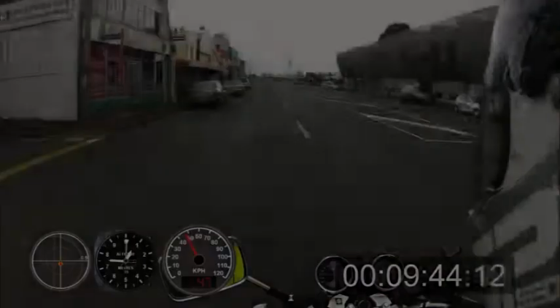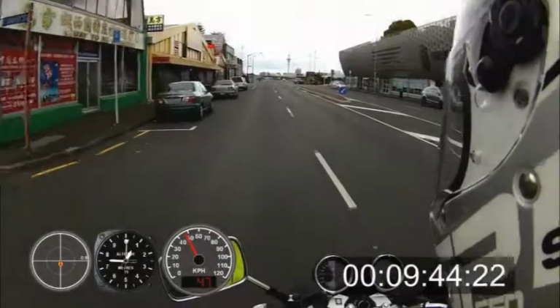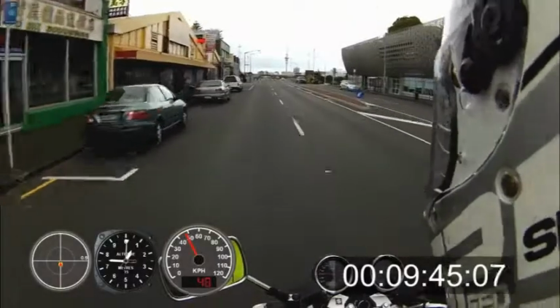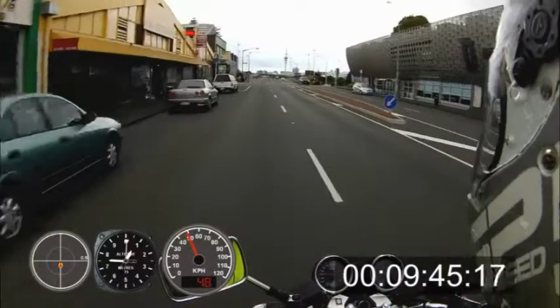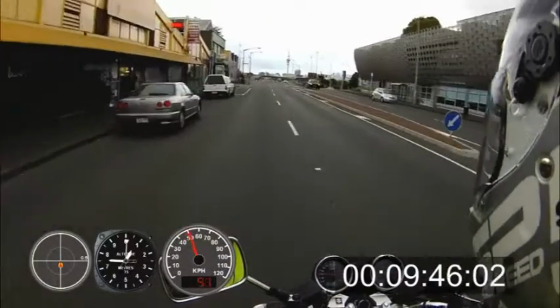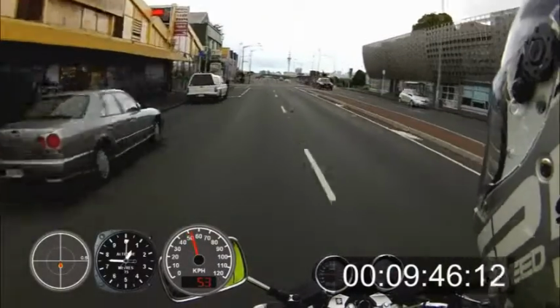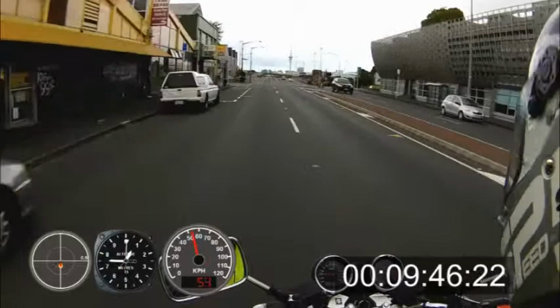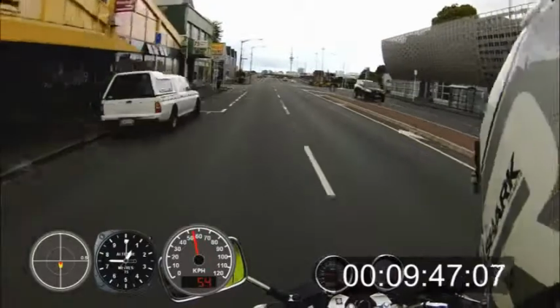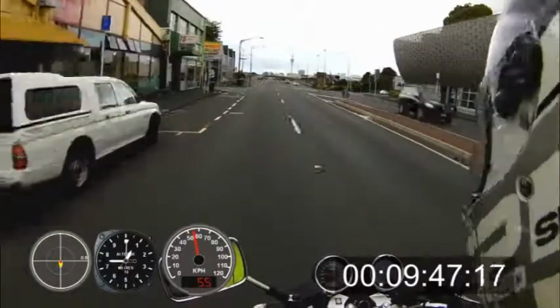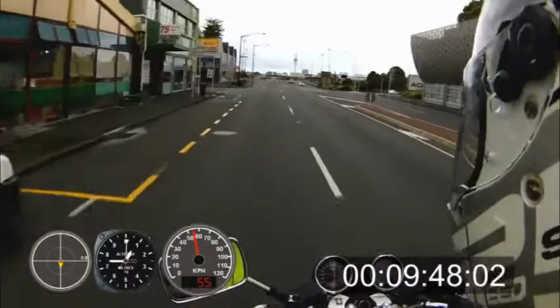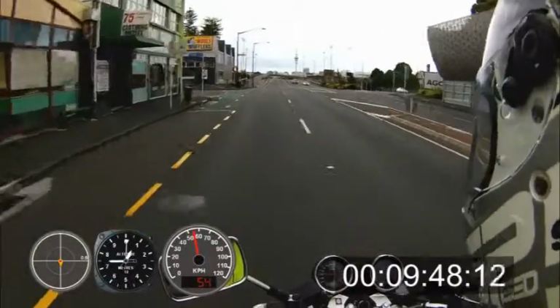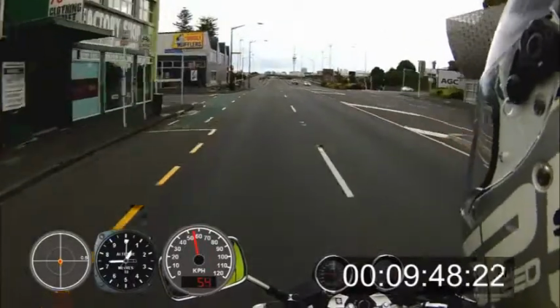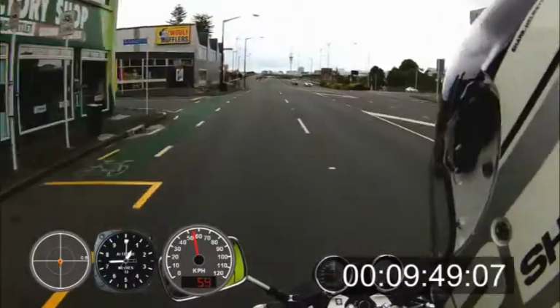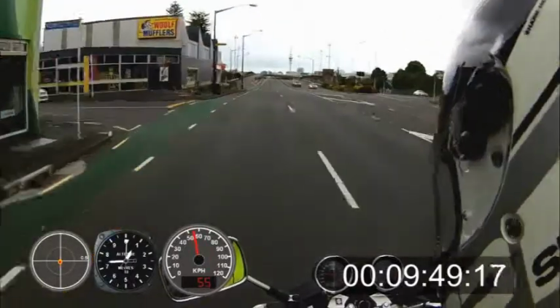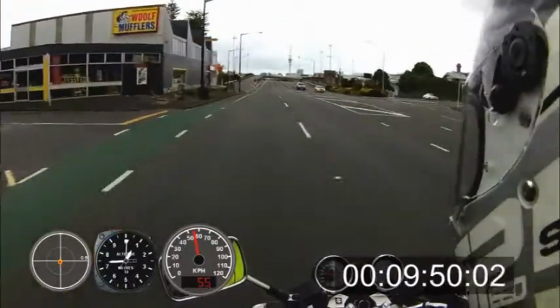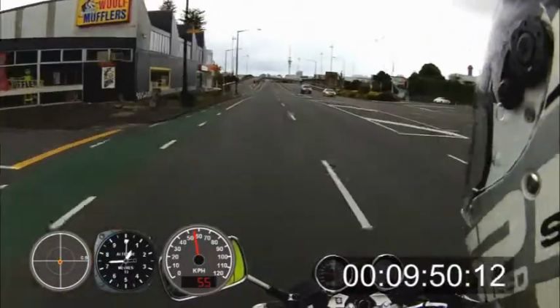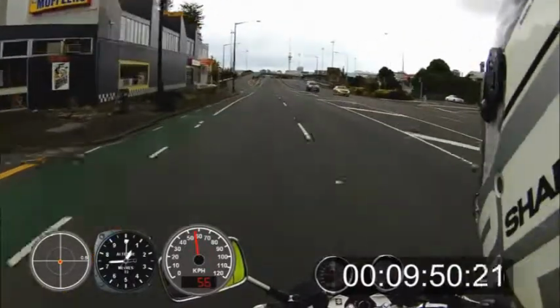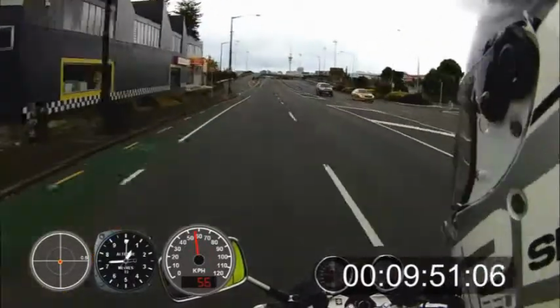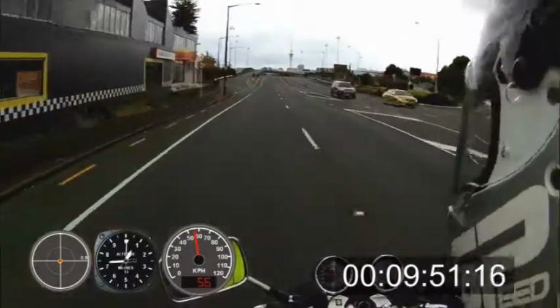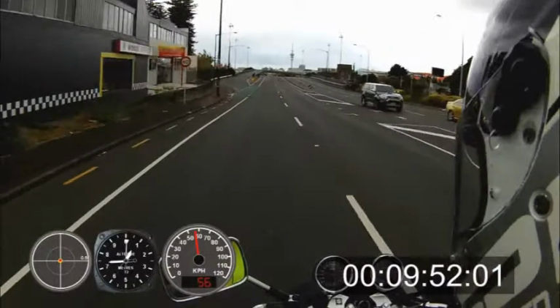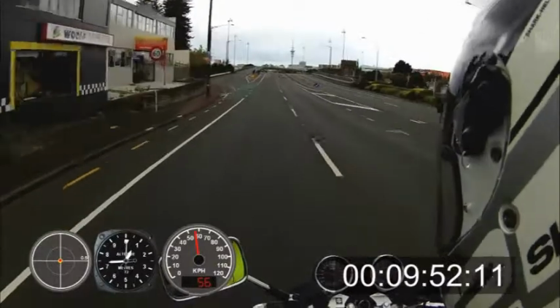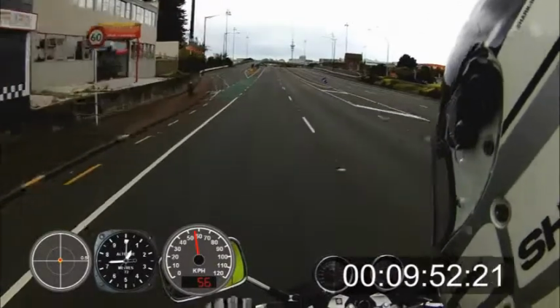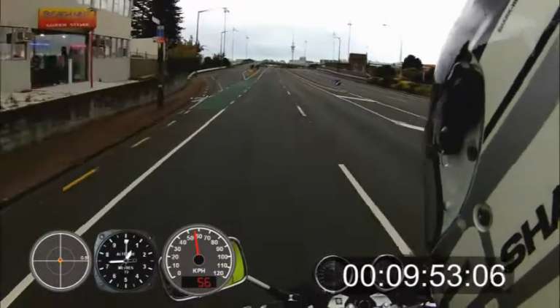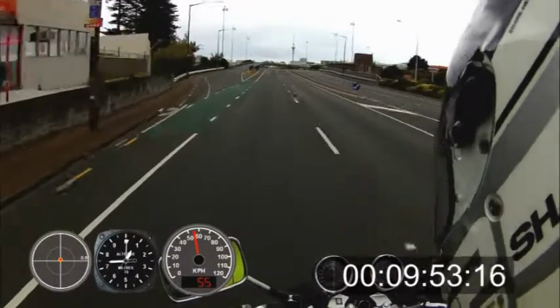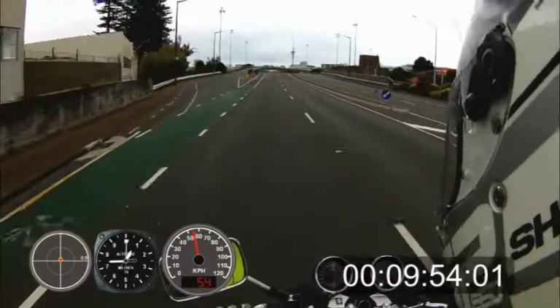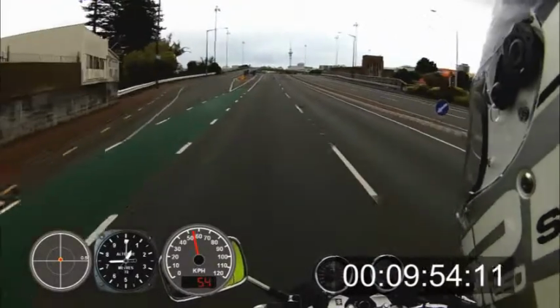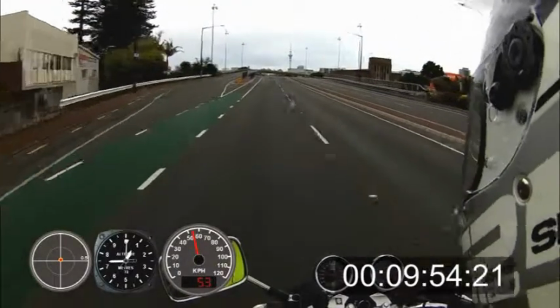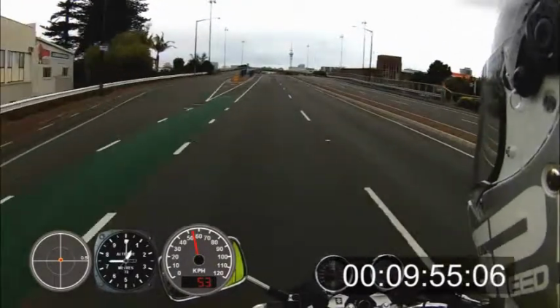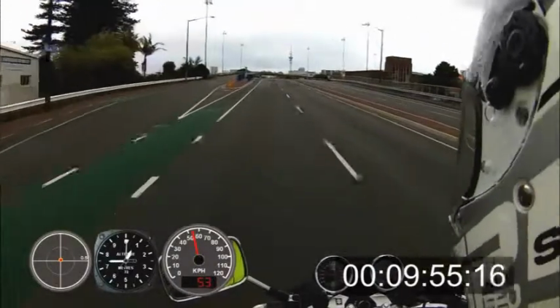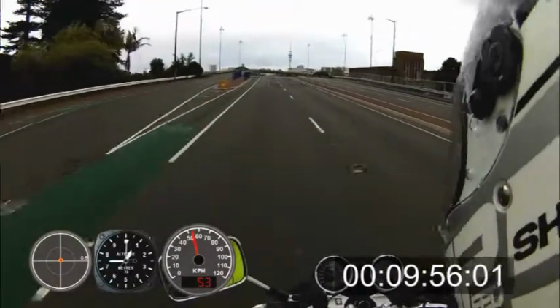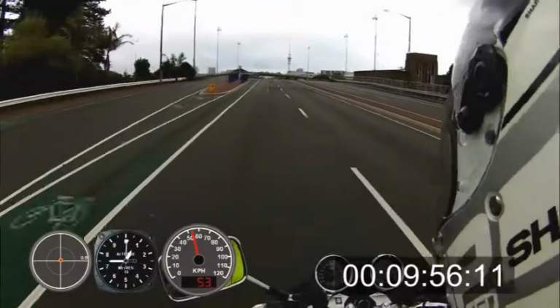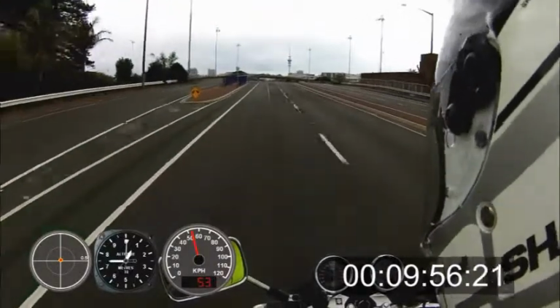Speed increase clearly signed, which is good. Increasing the speed now to the speed limit of 60. There are repairs to the road here.